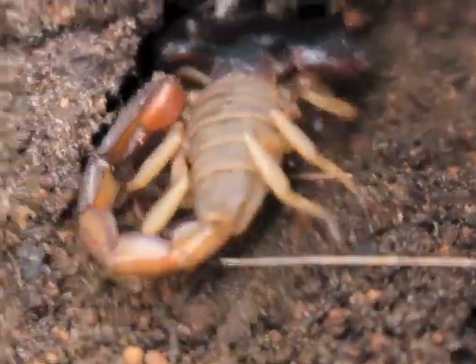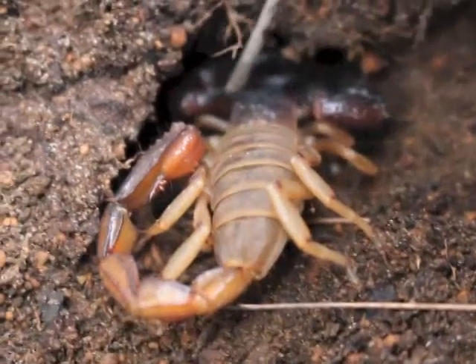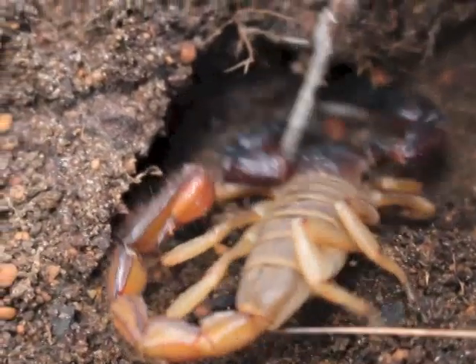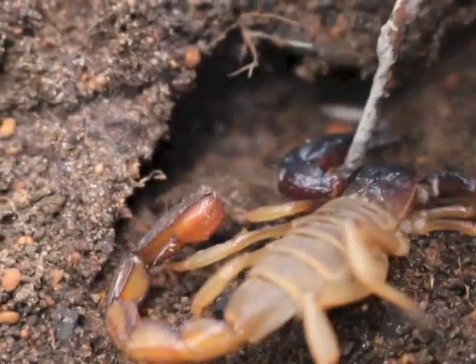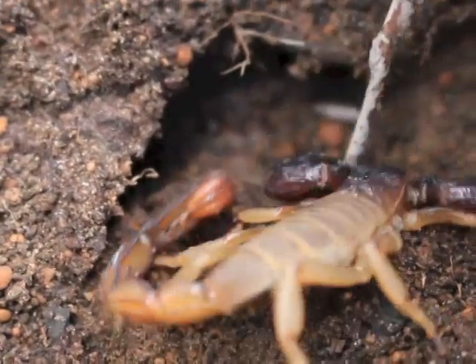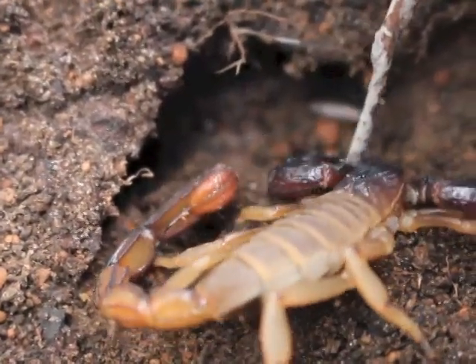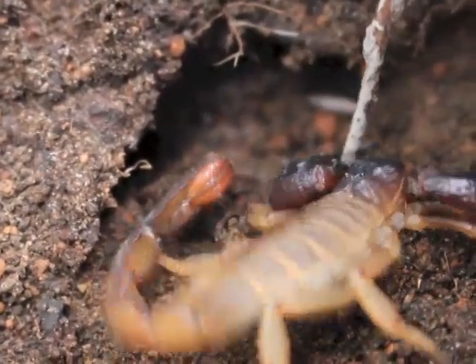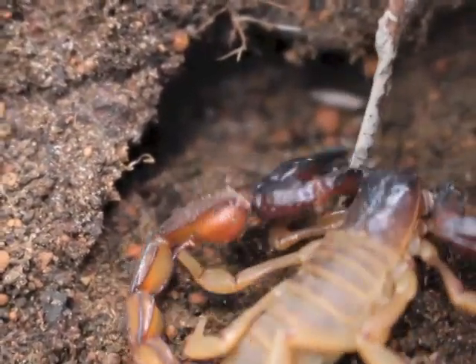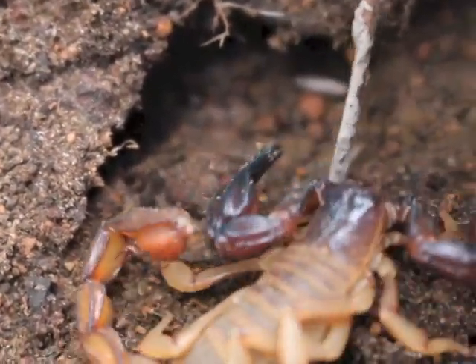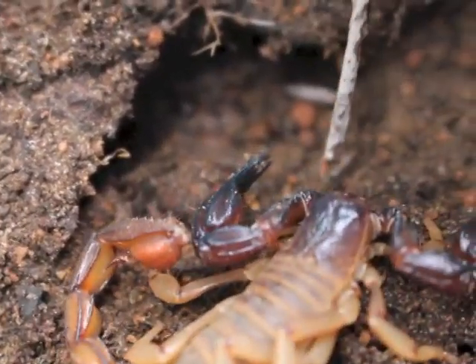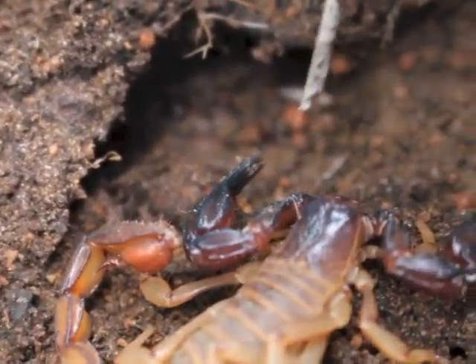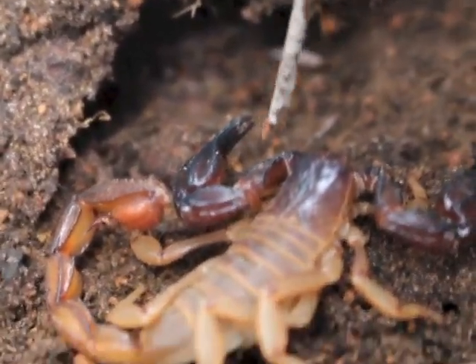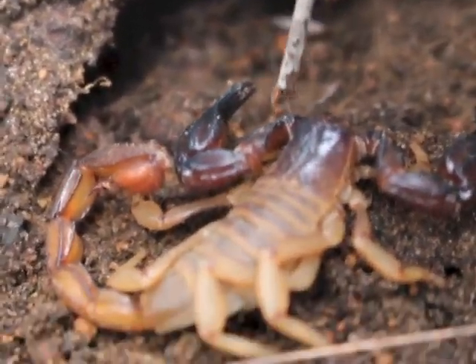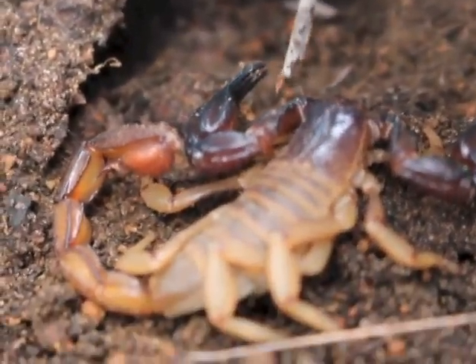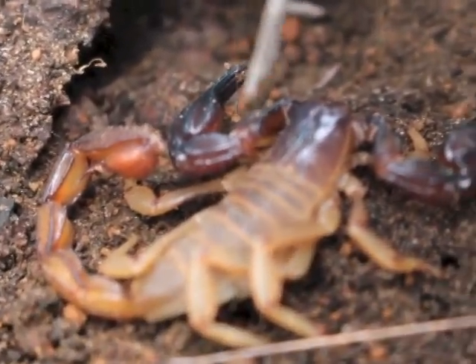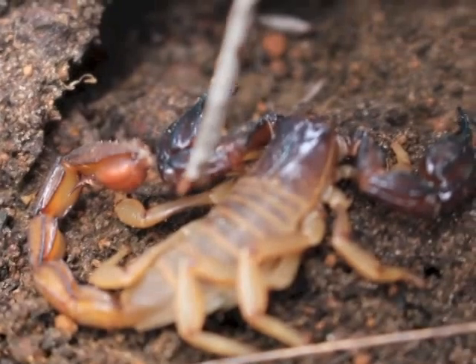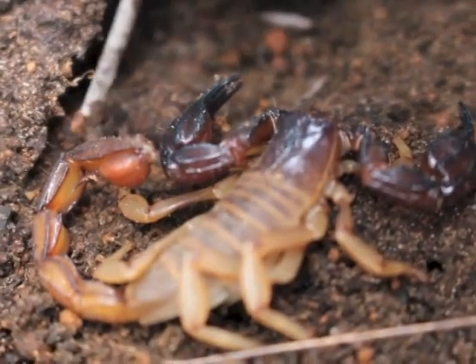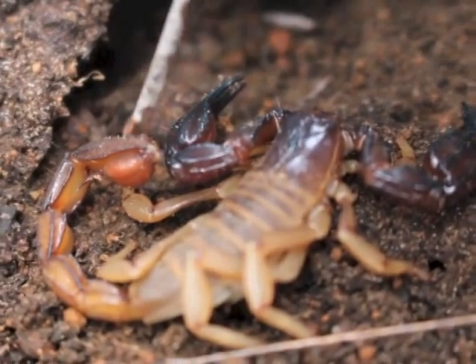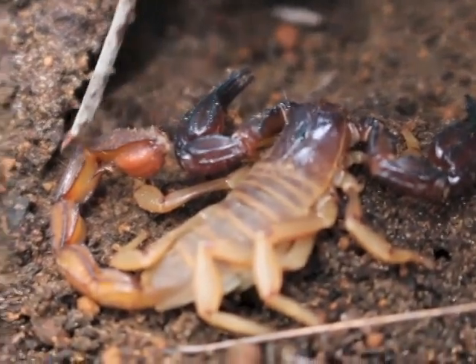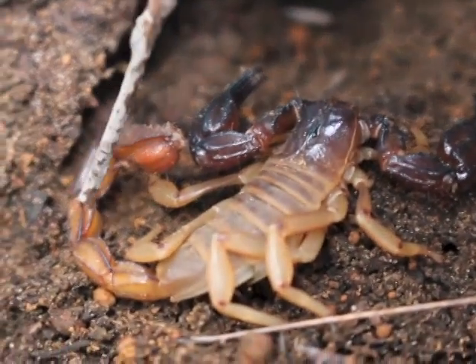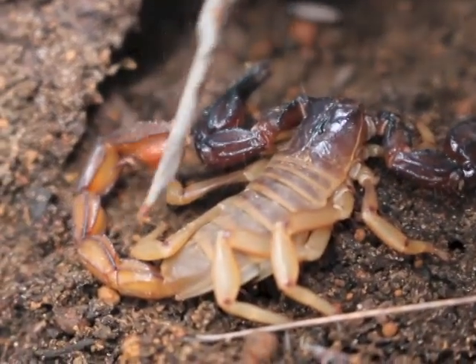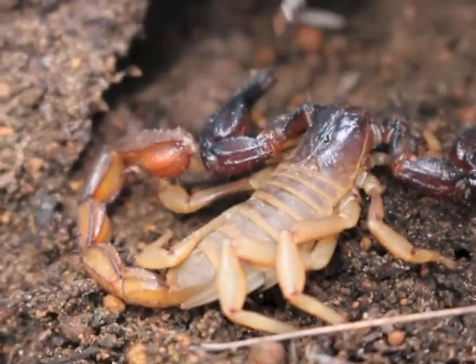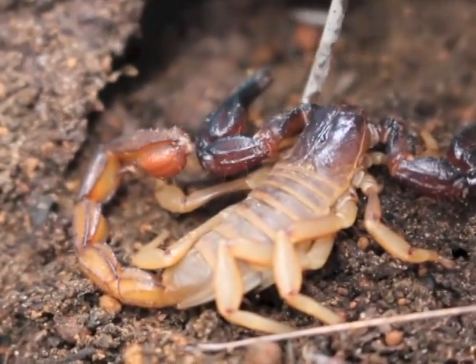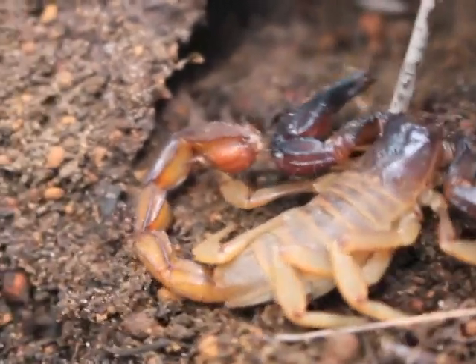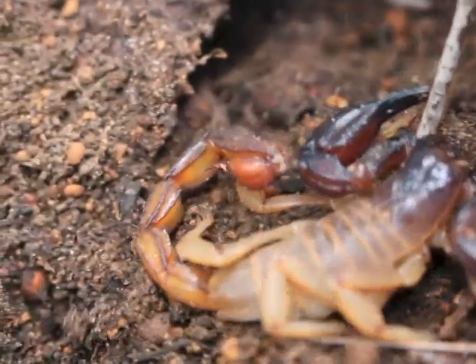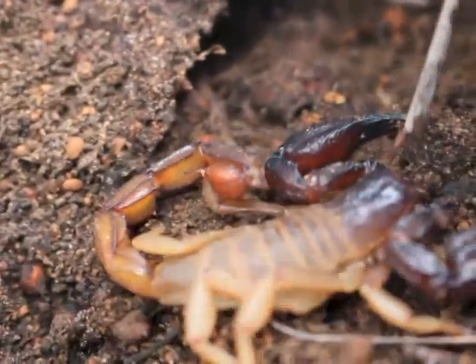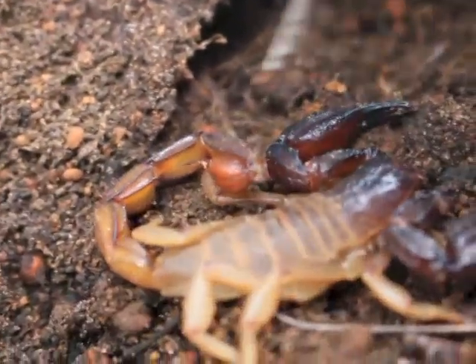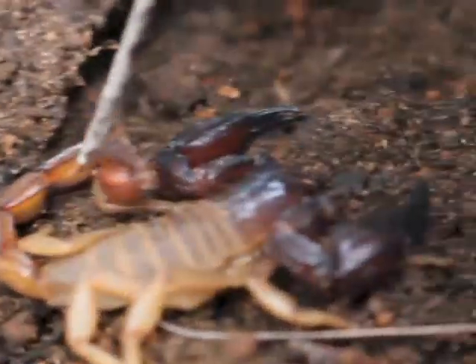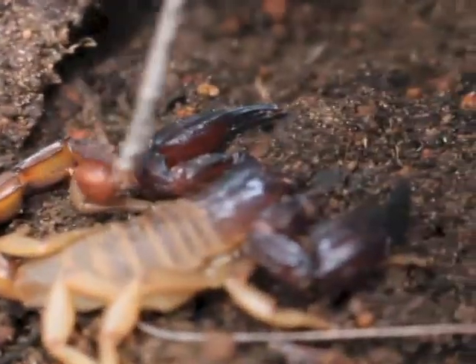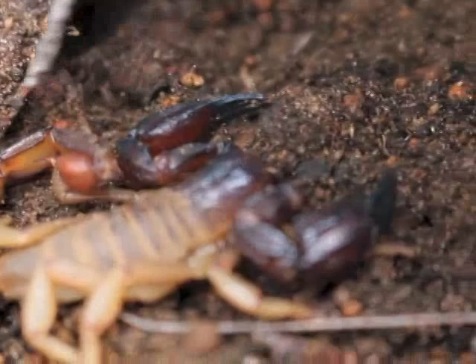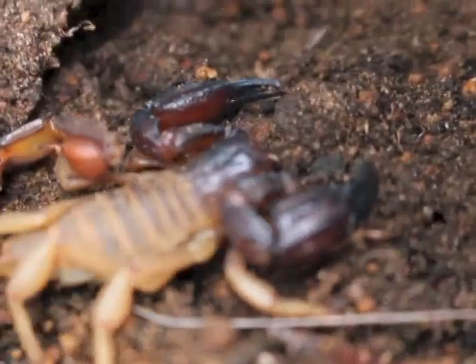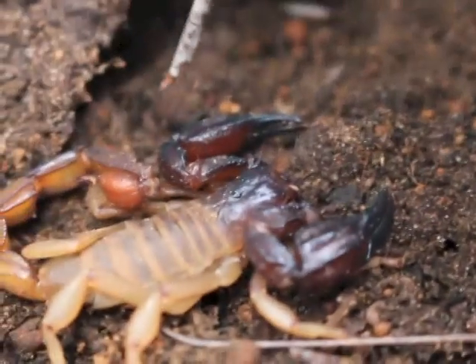But with their massive stinger and powerful venom, they only need to get one little jab in to finish the job and have their dinner served up. So I would rather get stung by this one than a much smaller Boothid any day.